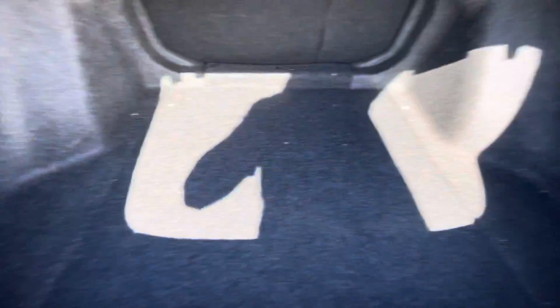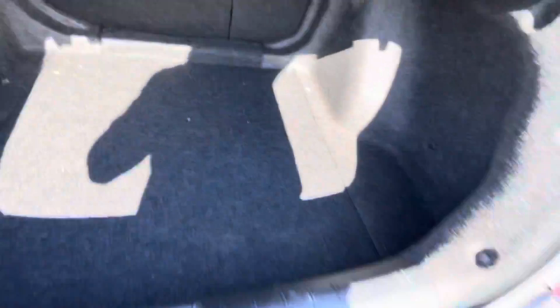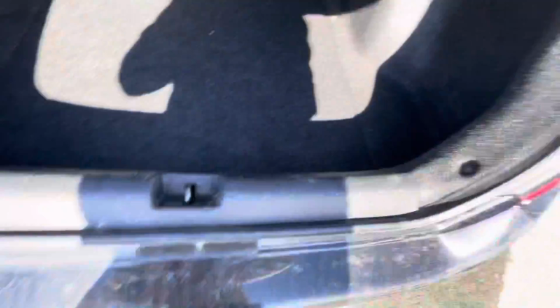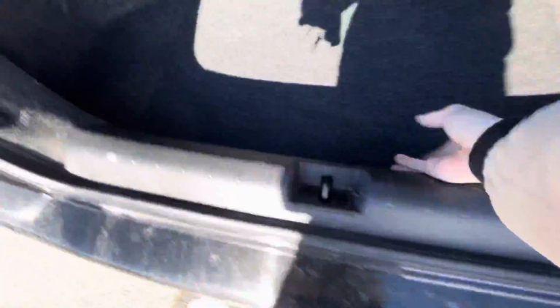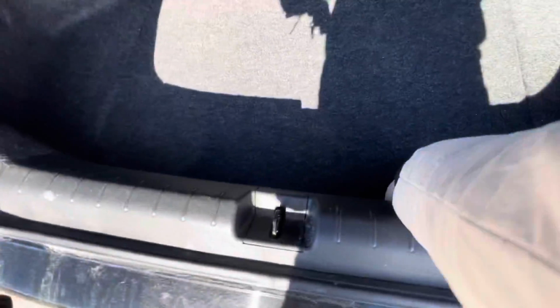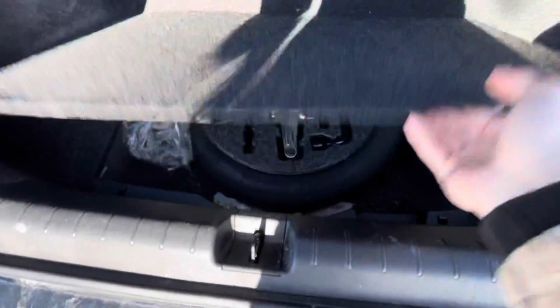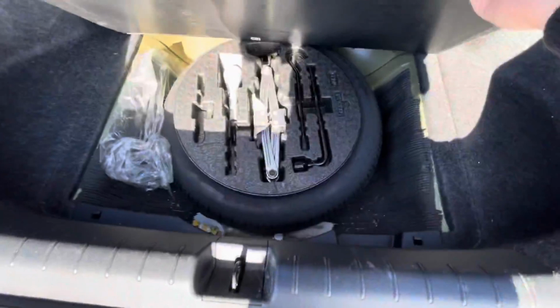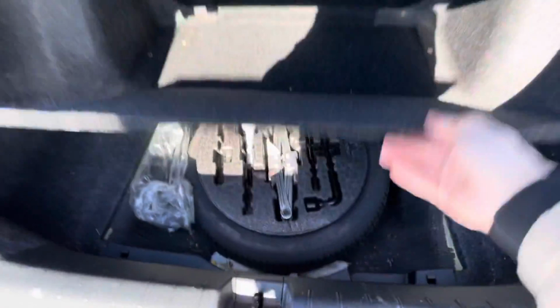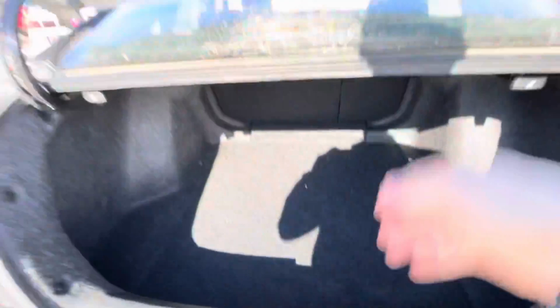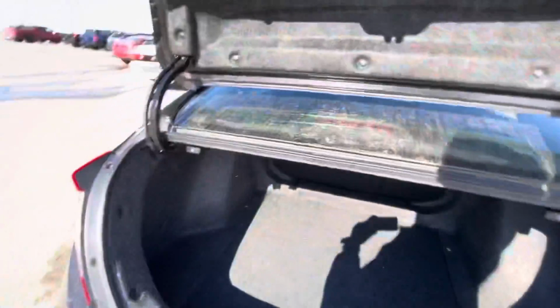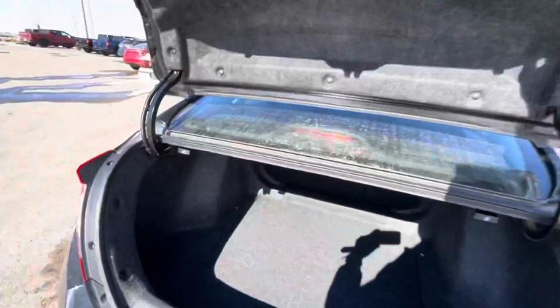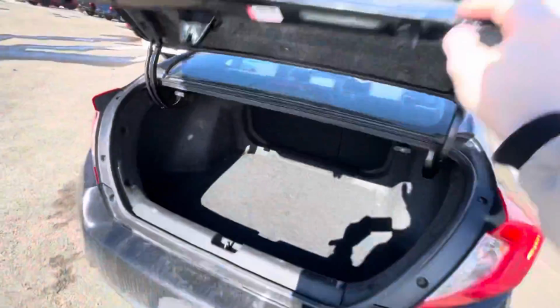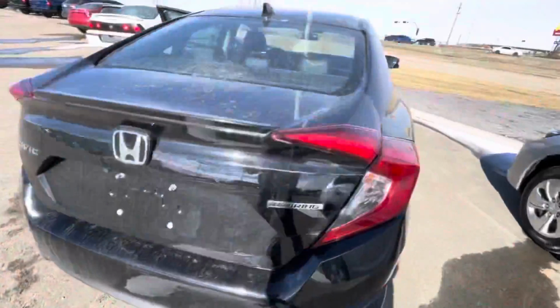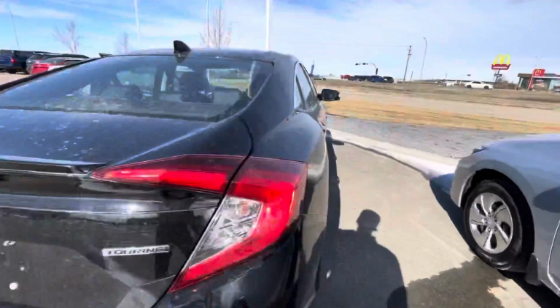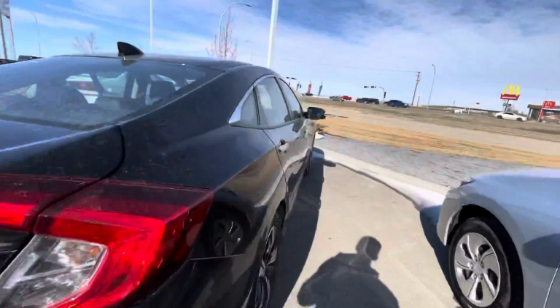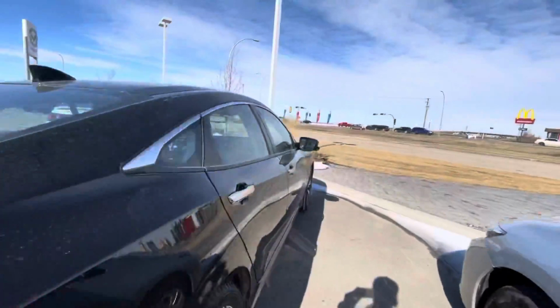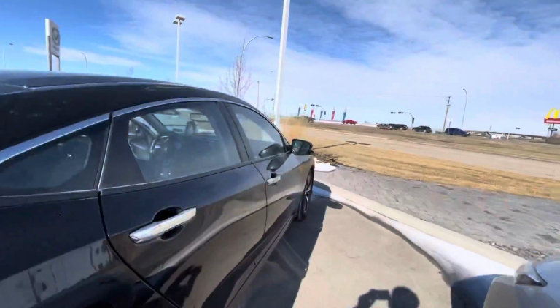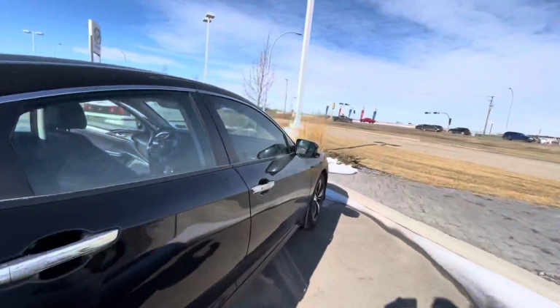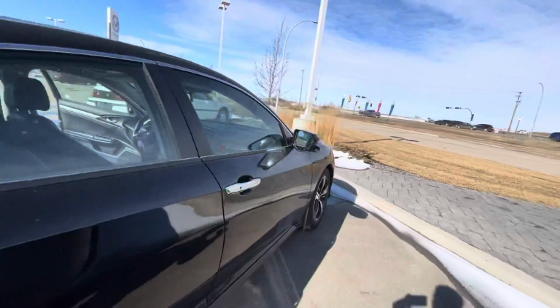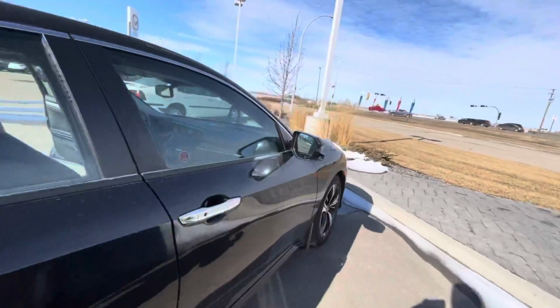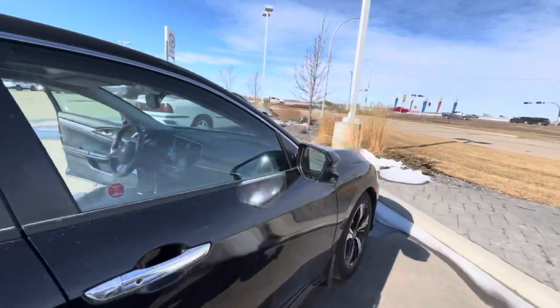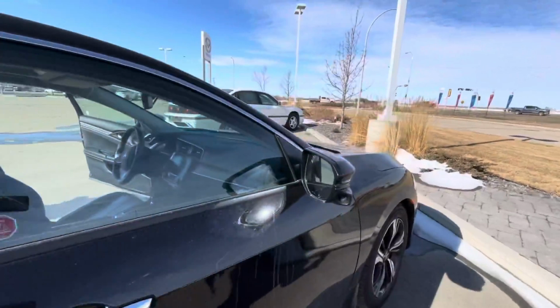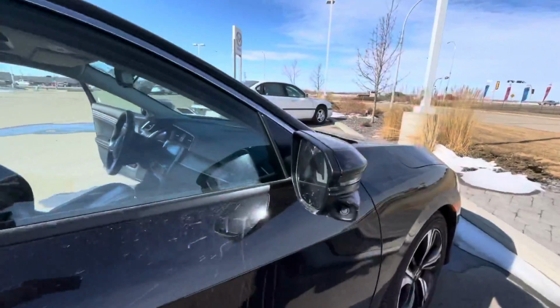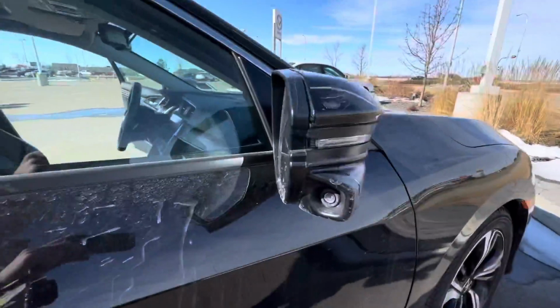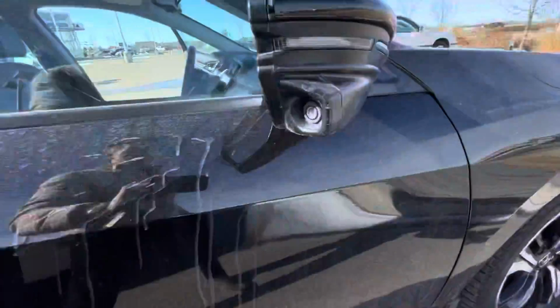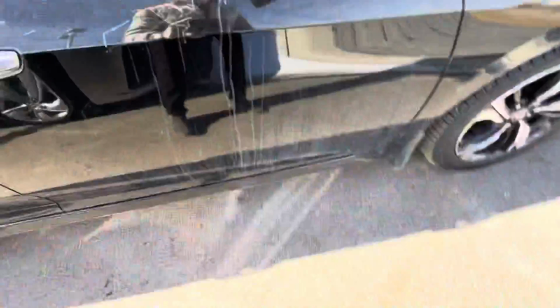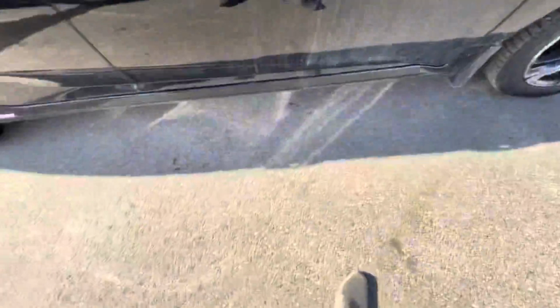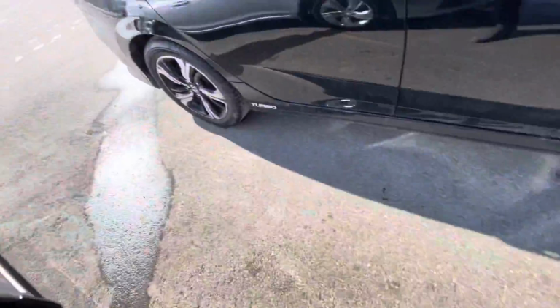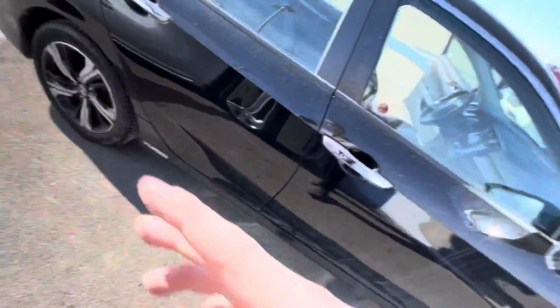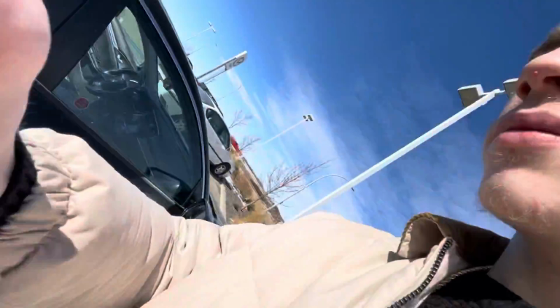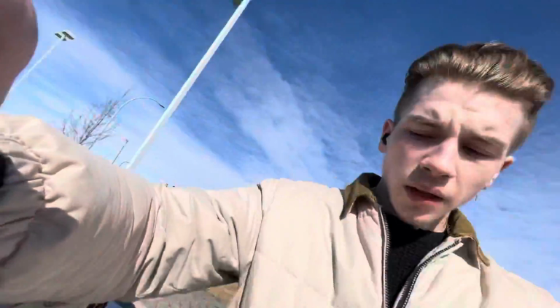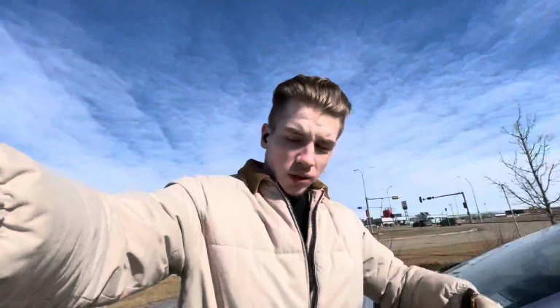There's also a lot of cargo space back here, with a spare, jack, and tire underneath. You're also going to get a camera on your right side — if you're doing any right-hand turns, it'll give you a ground view as well.